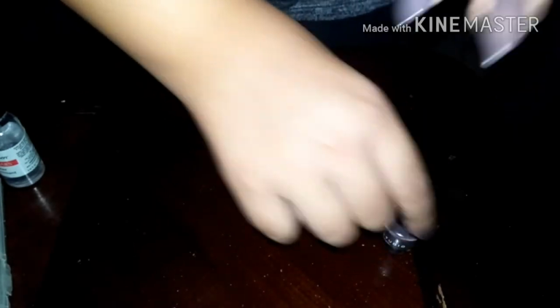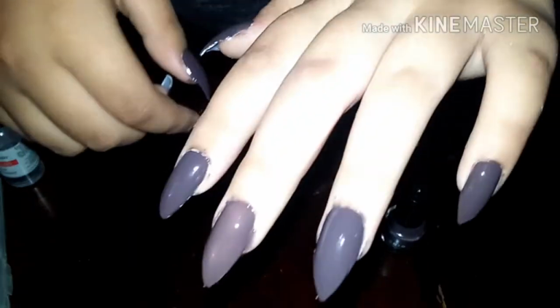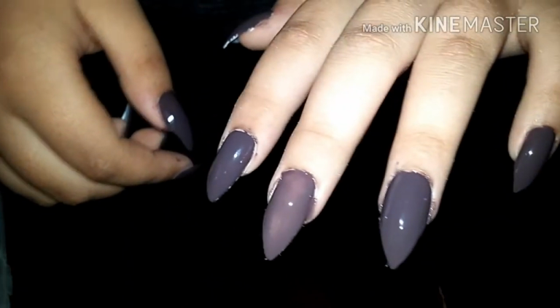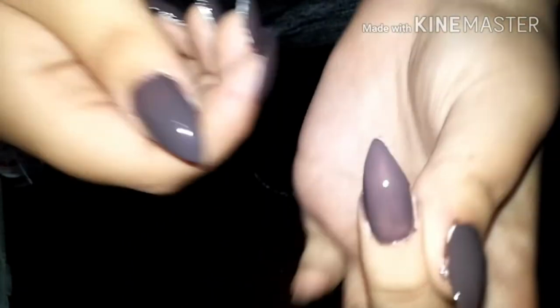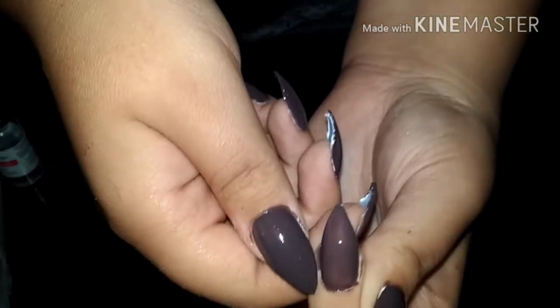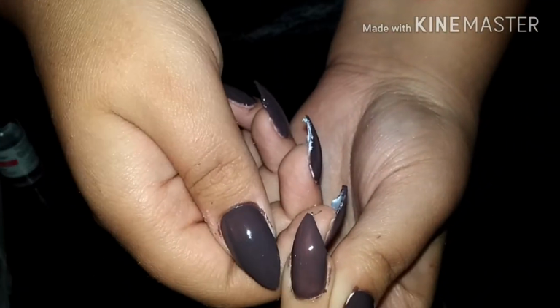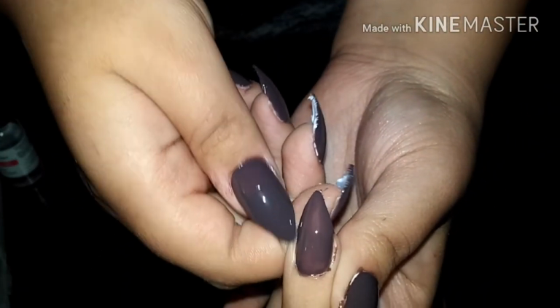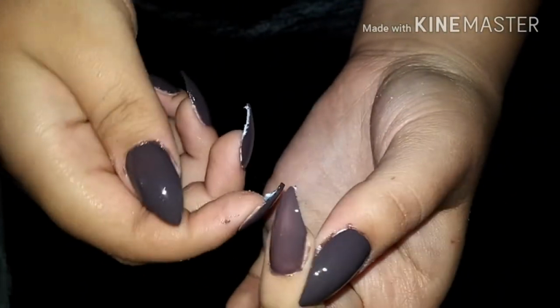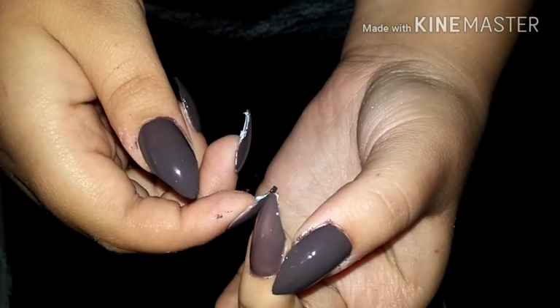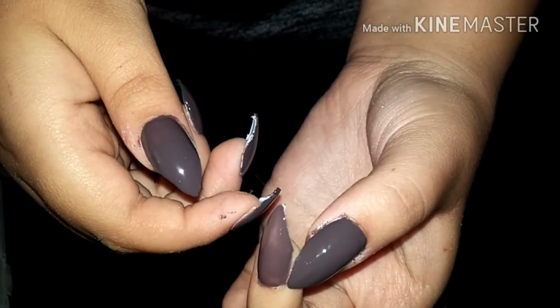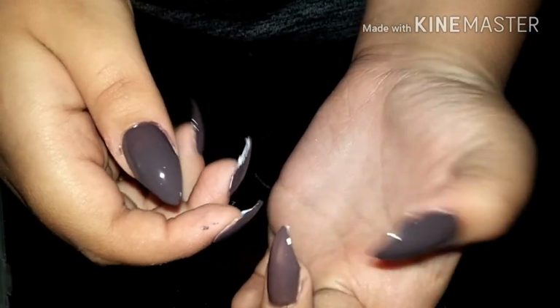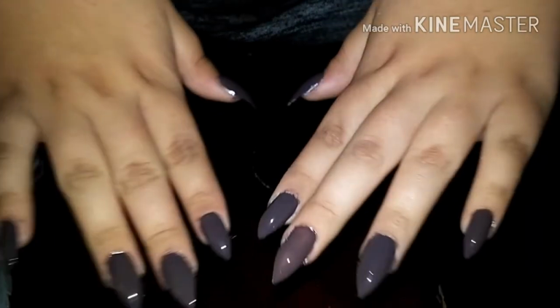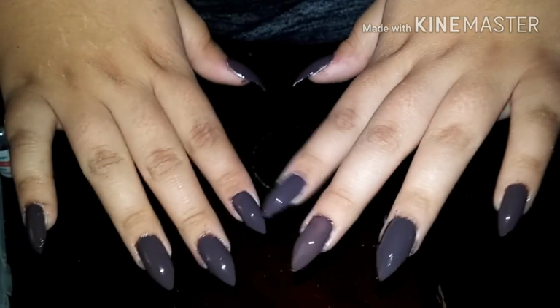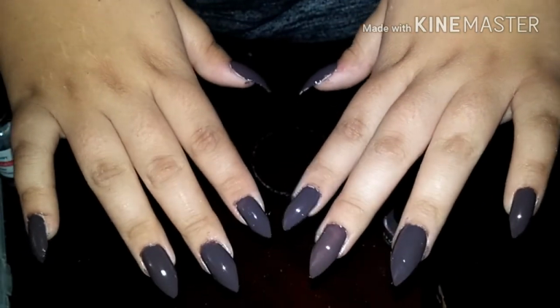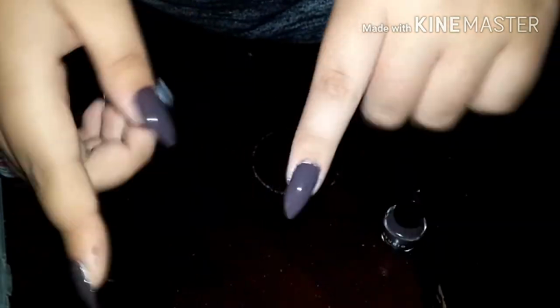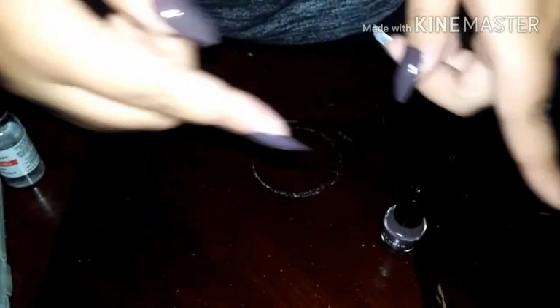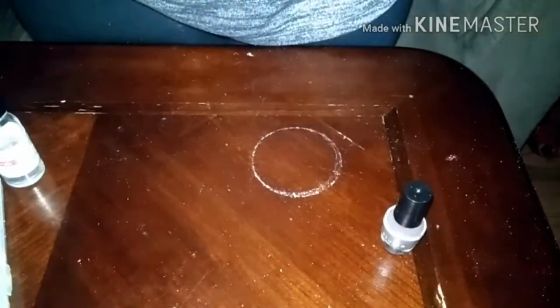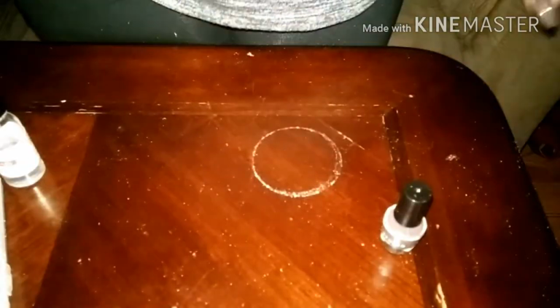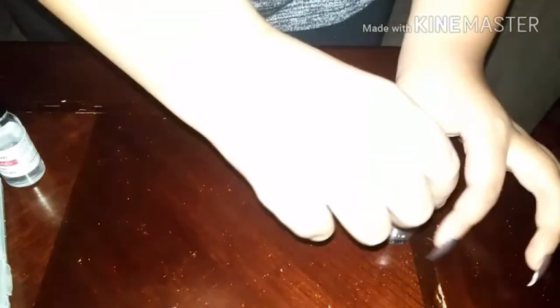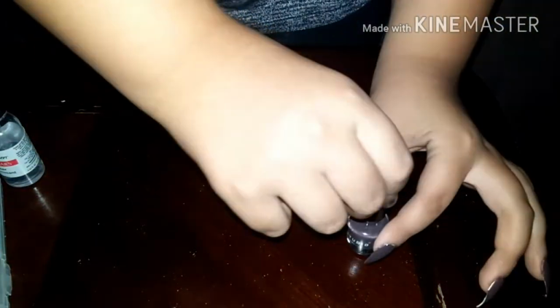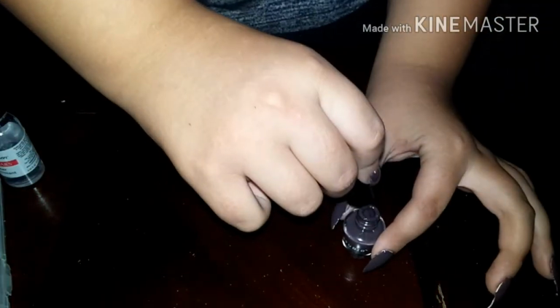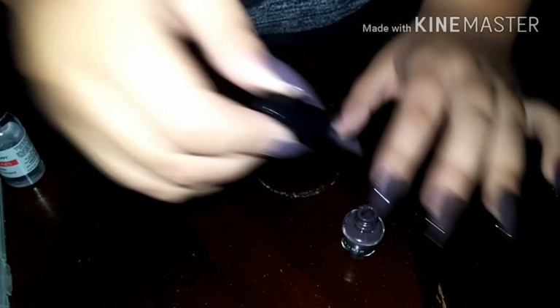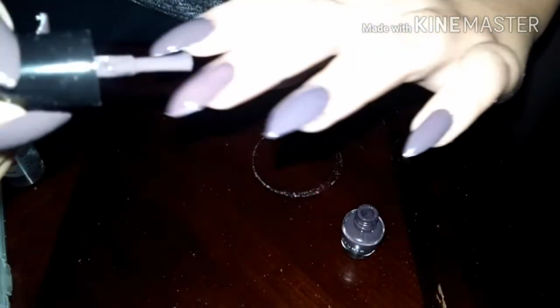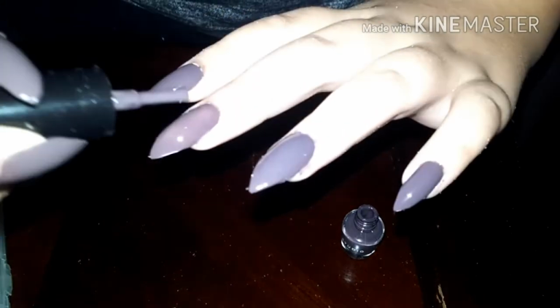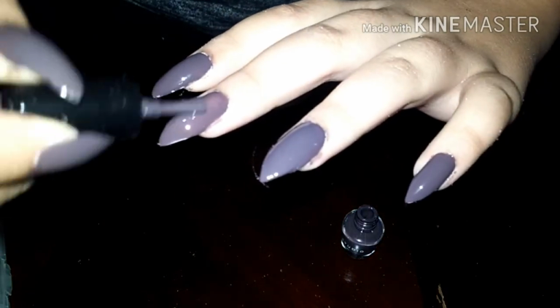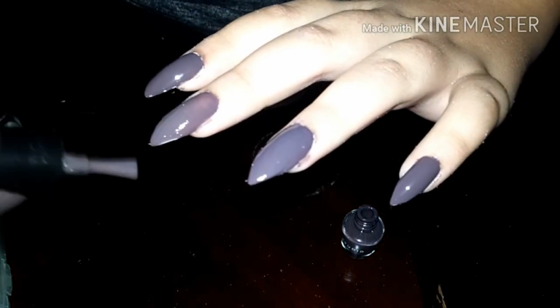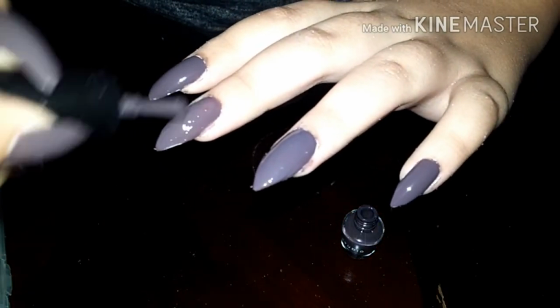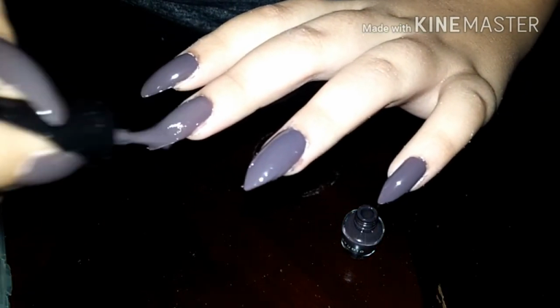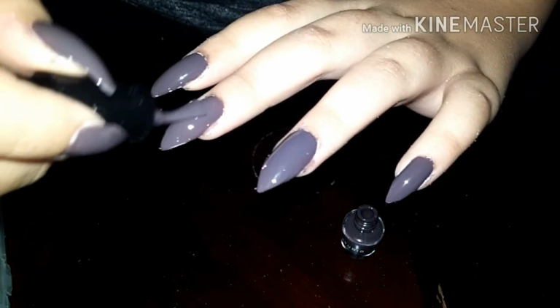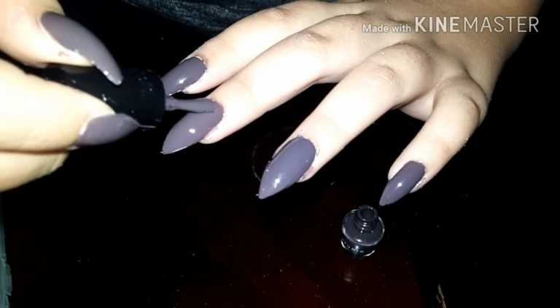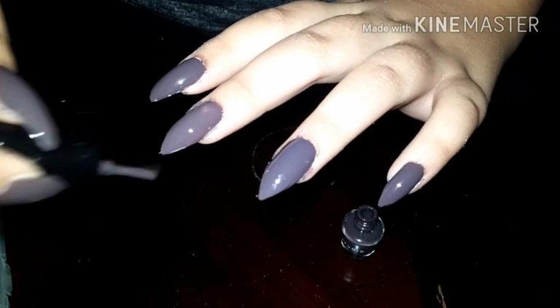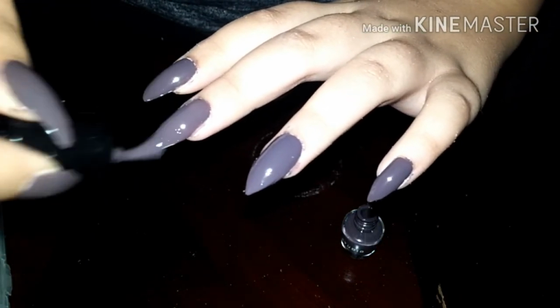I don't know why I was painting my nails so sloppily. I messed up so bad on that nail, but I fixed it. I don't know why it came out messy, but I'm good at painting my nails, I promise.